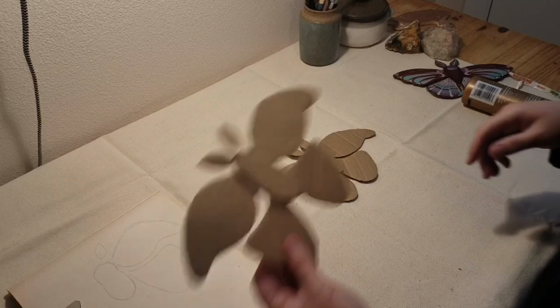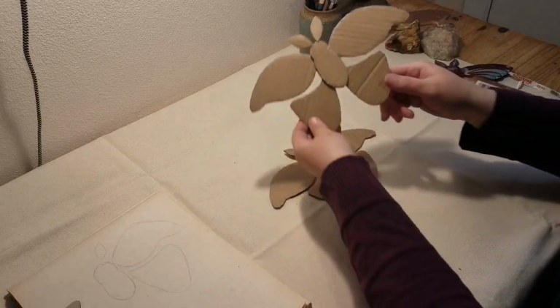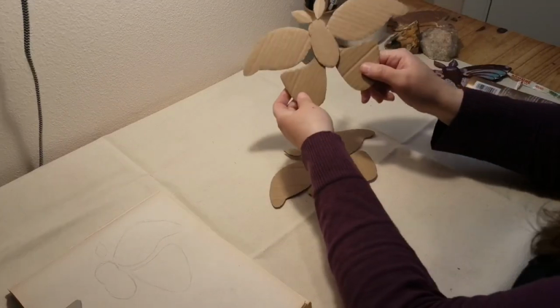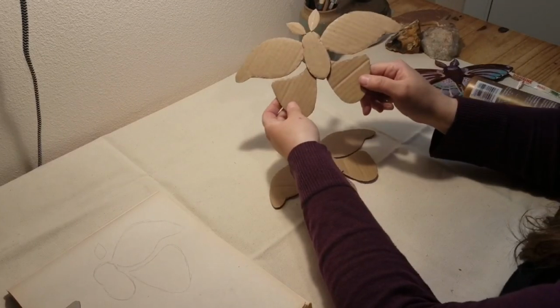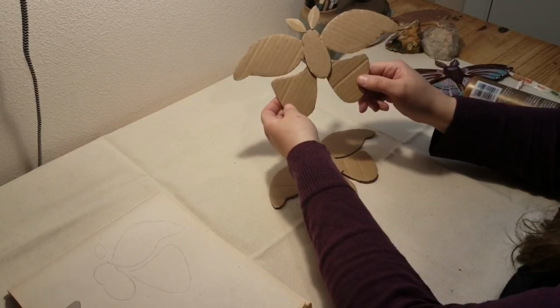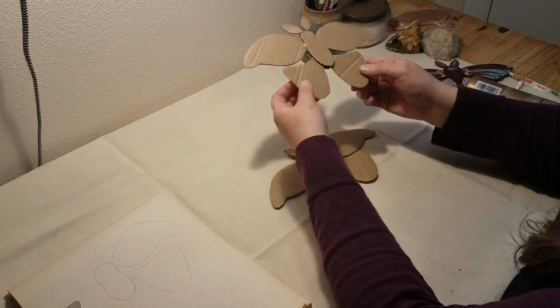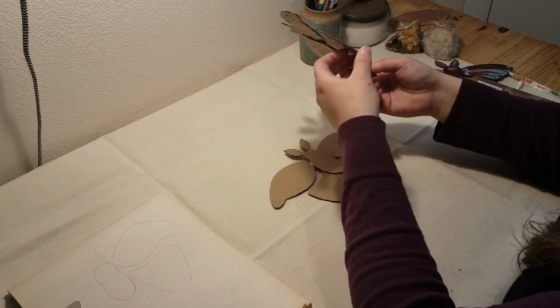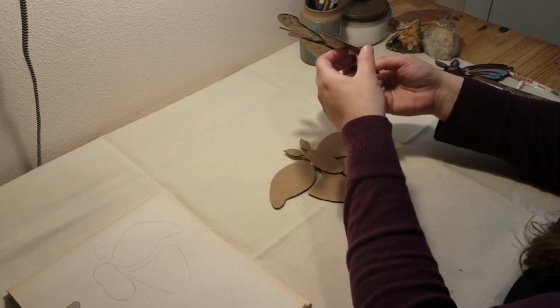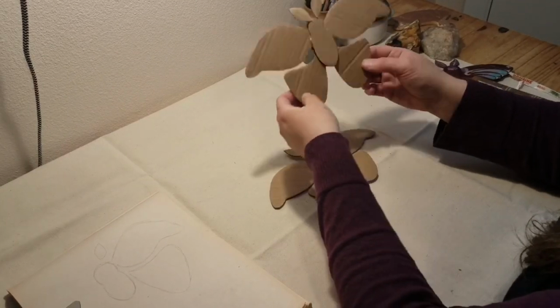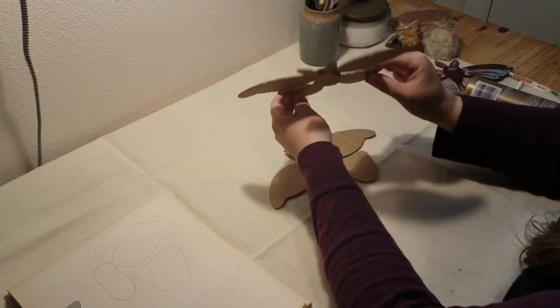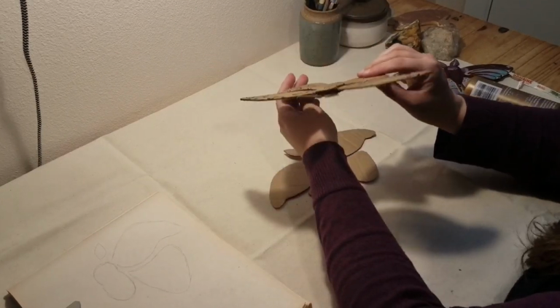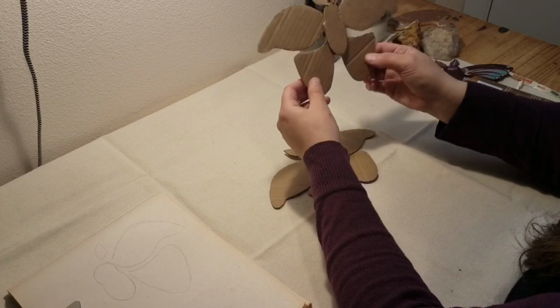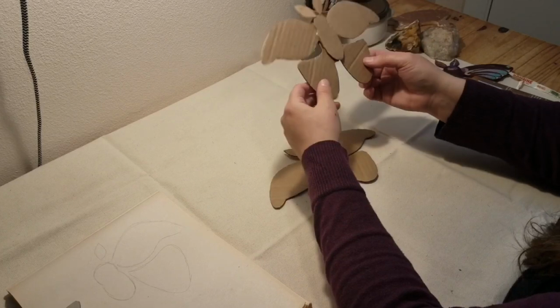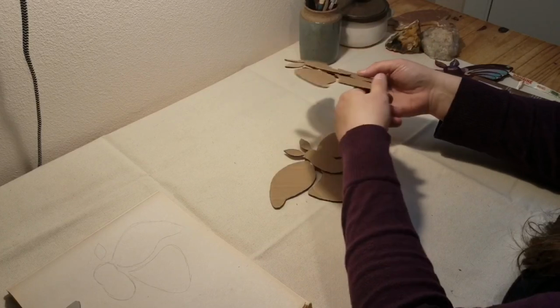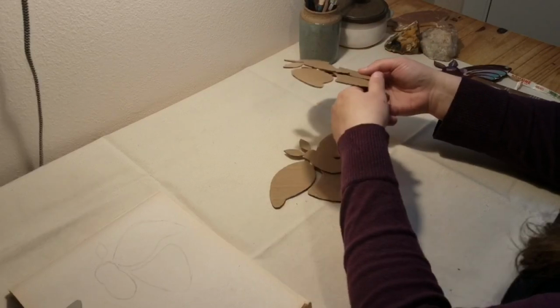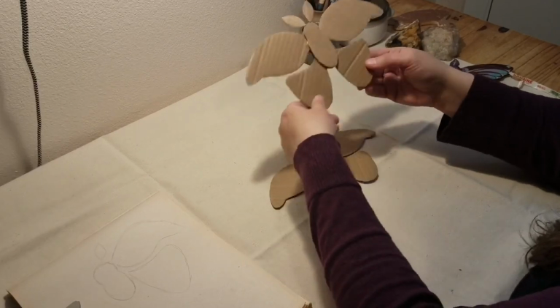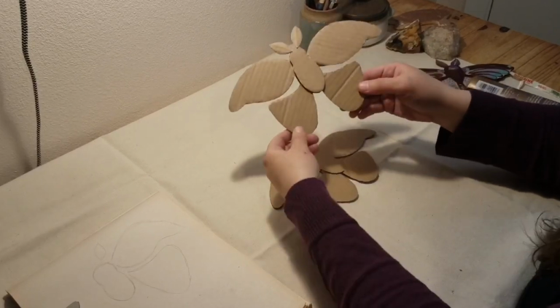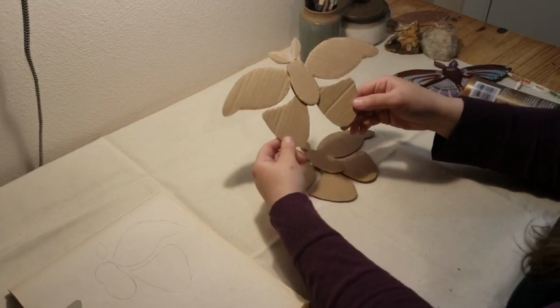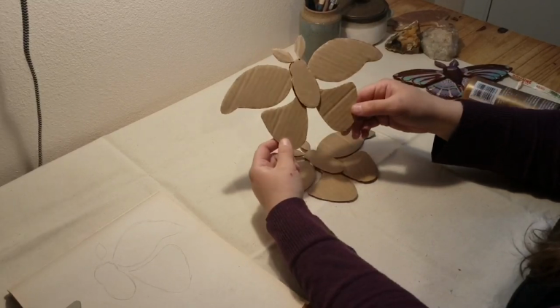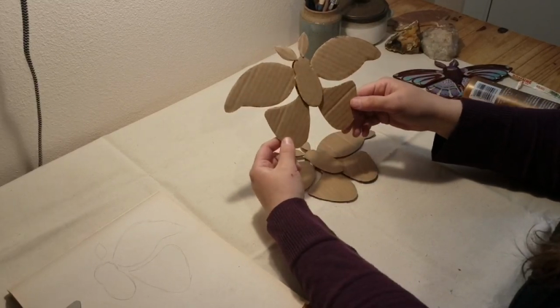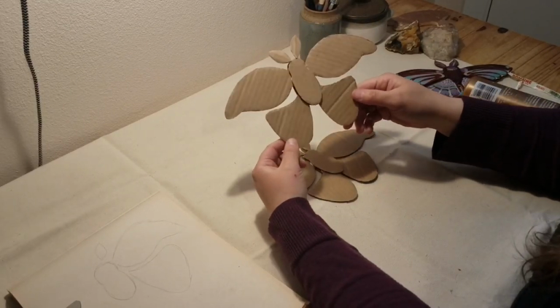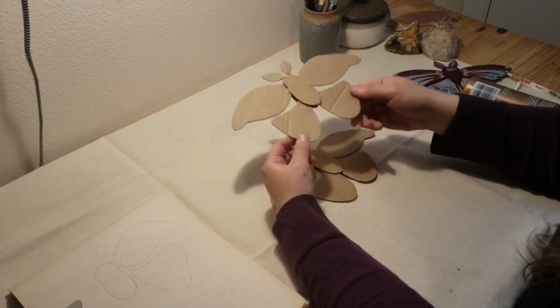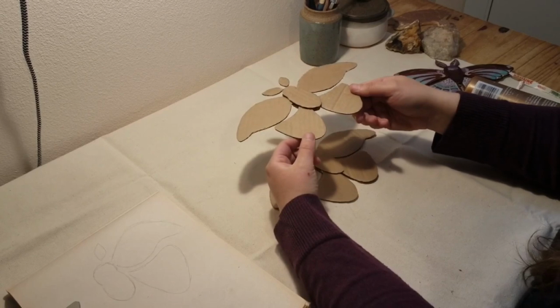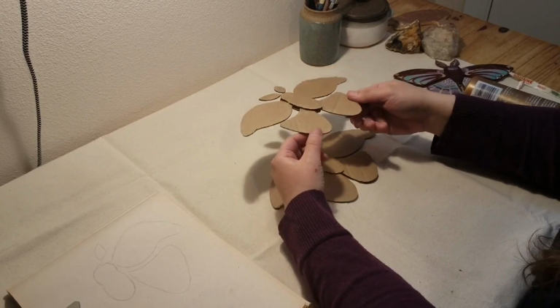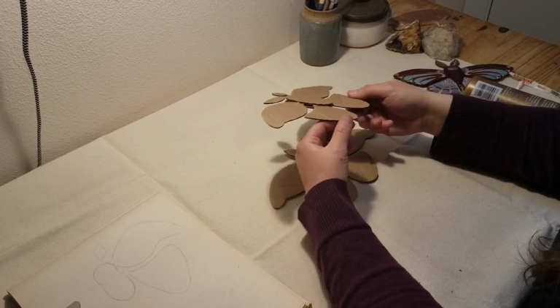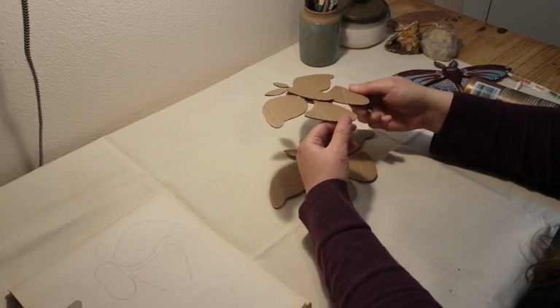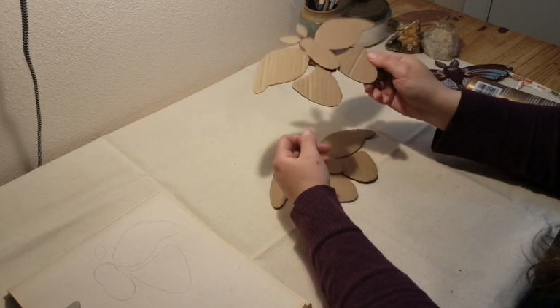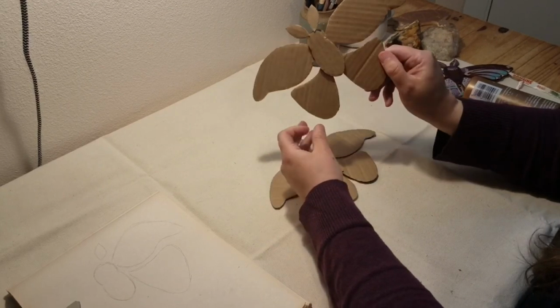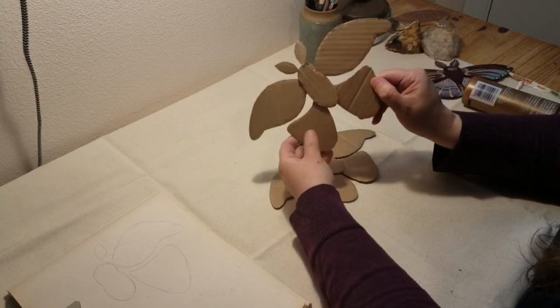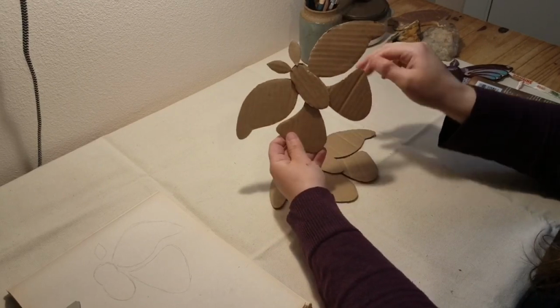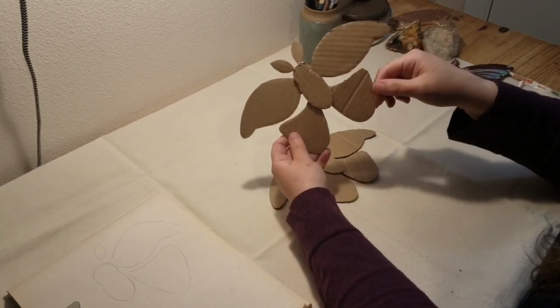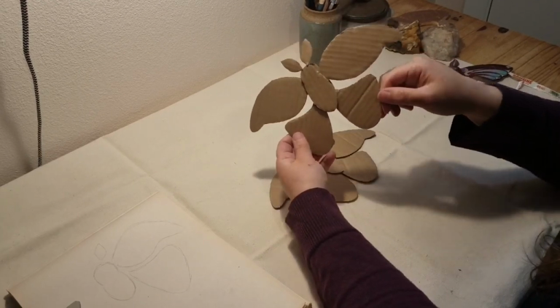Here is one I made earlier that is still in the process of drying. So while you're waiting, you might make a snack, read a book, or do some other fun activity. Then later, we can start painting our moth.